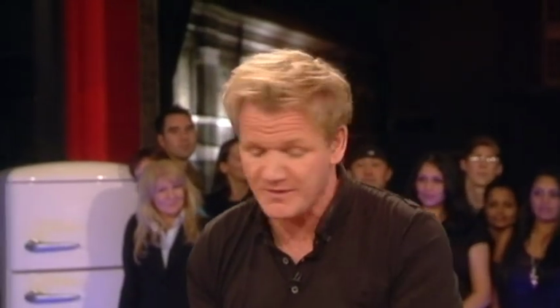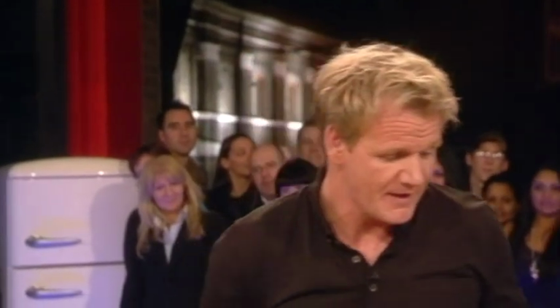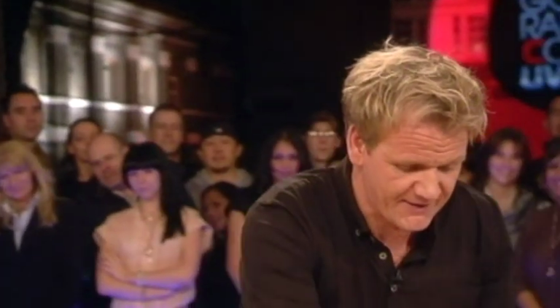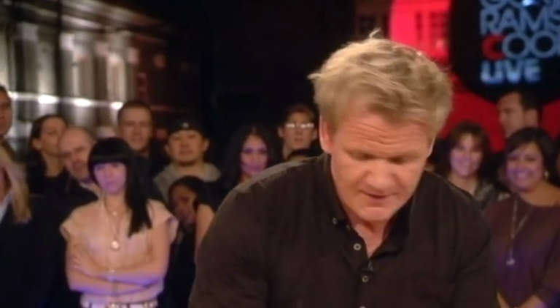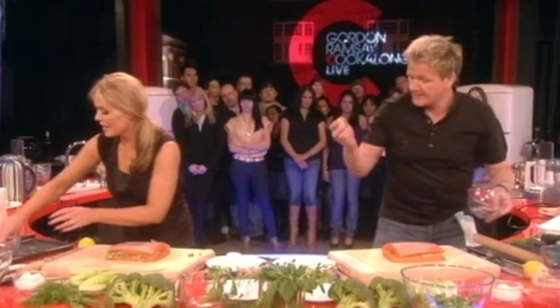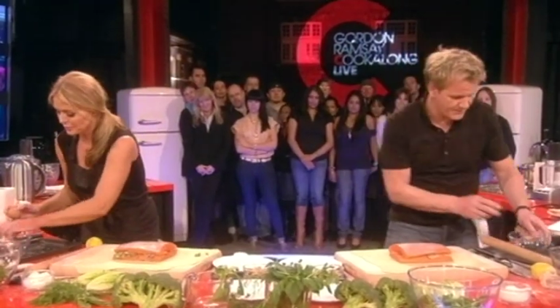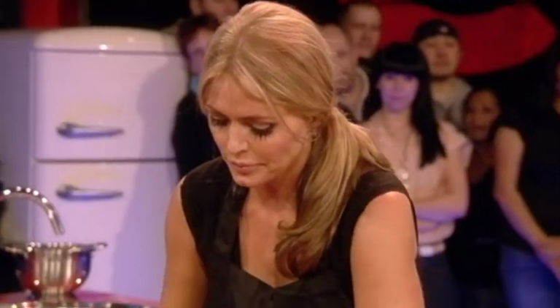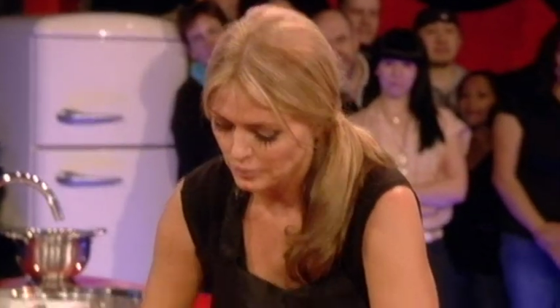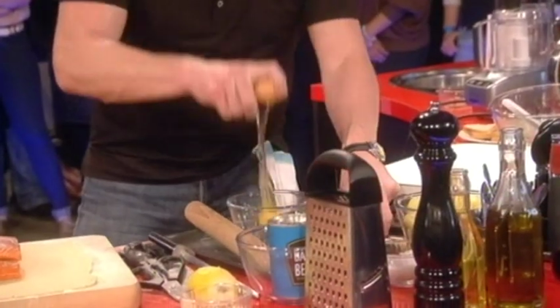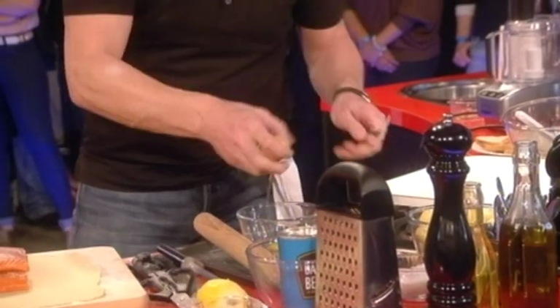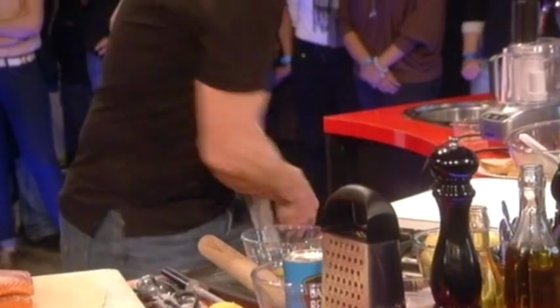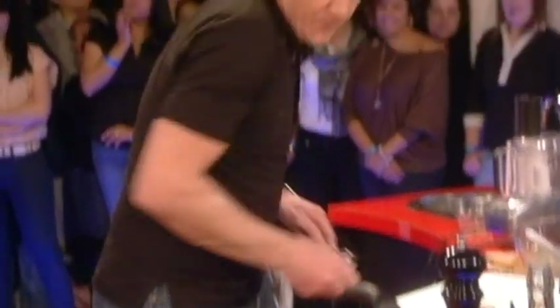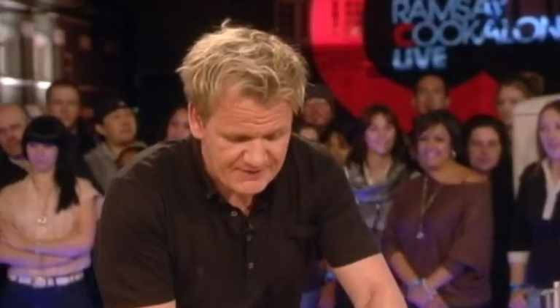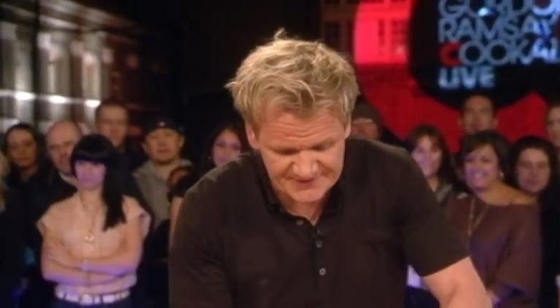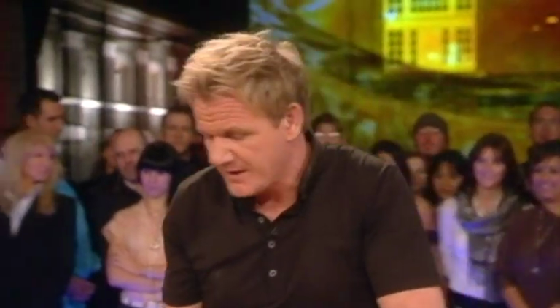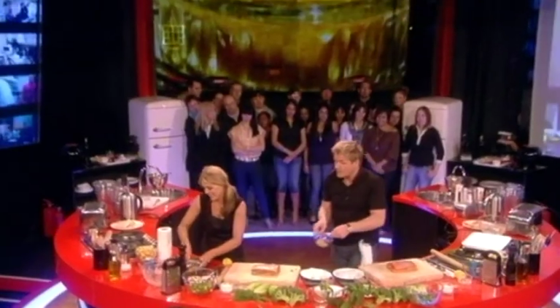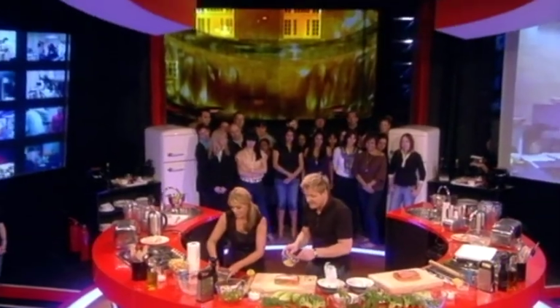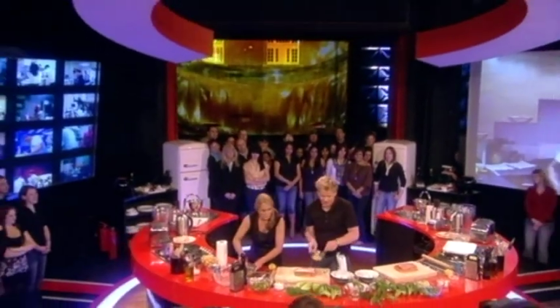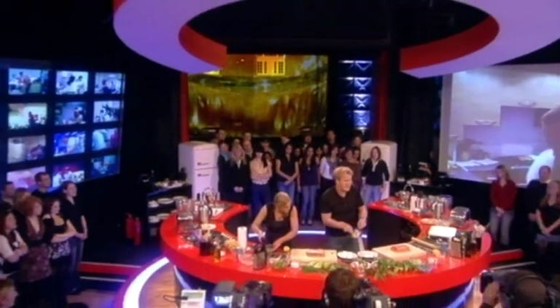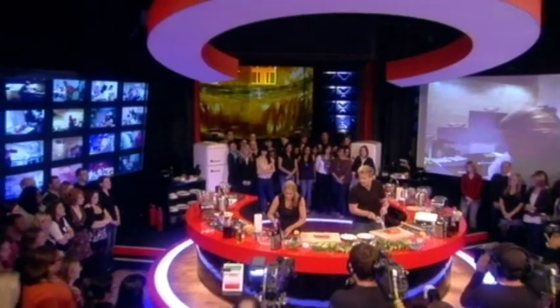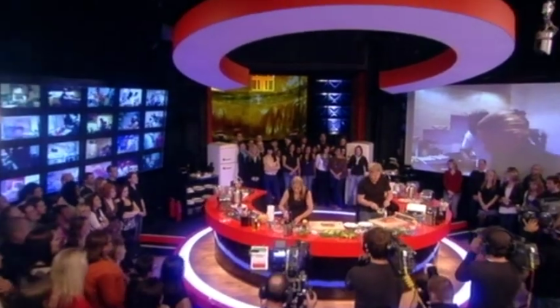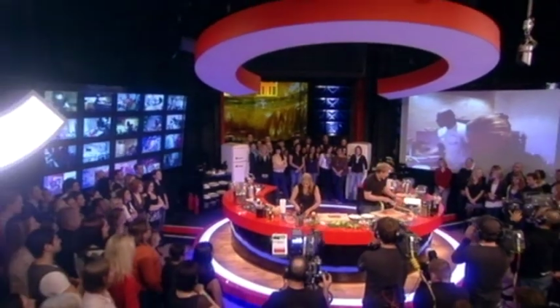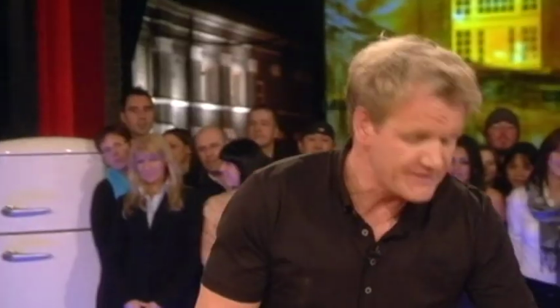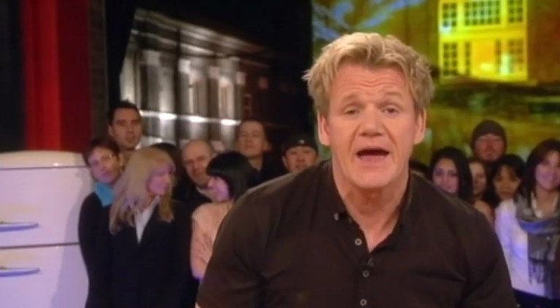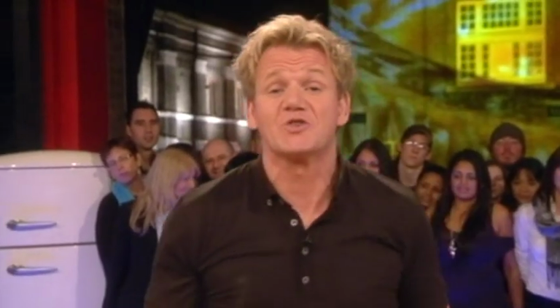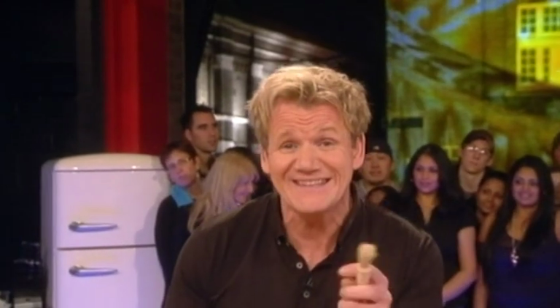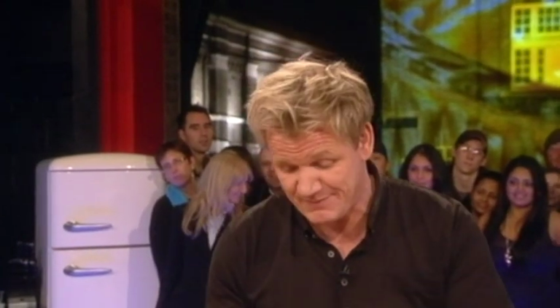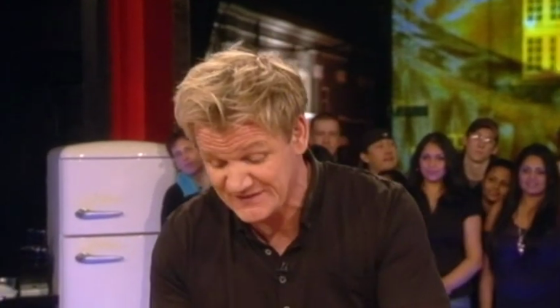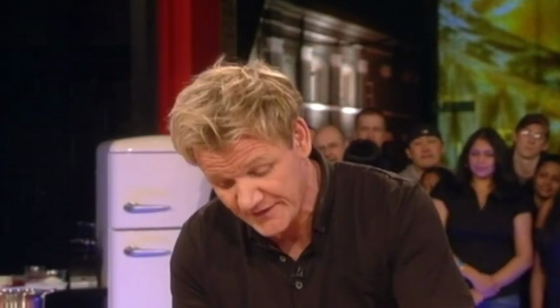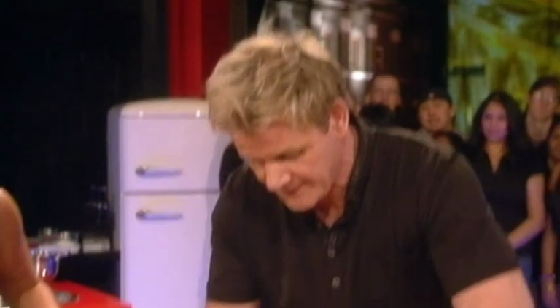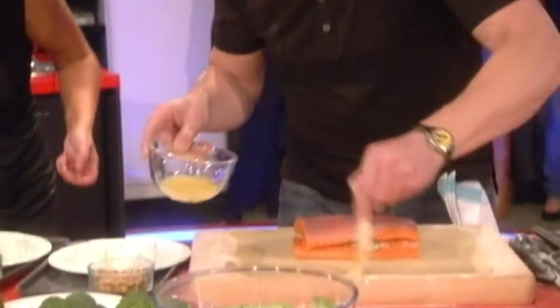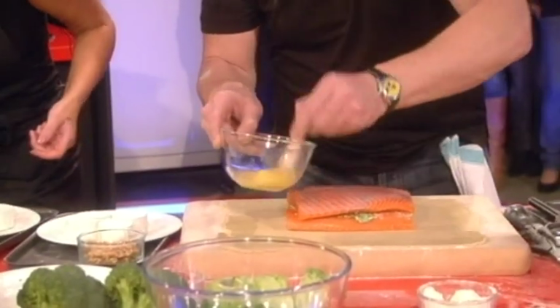Salmon on there. Egg into the bowl, give that a little whisk. And now what we're going to do is brush the outside of this. The secret is to make sure that you really stick that pastry to the salmon. We've dried the salmon. Generous with the egg wash.